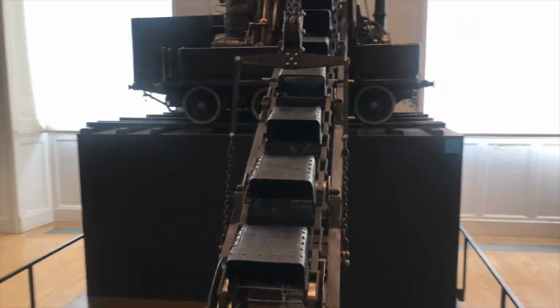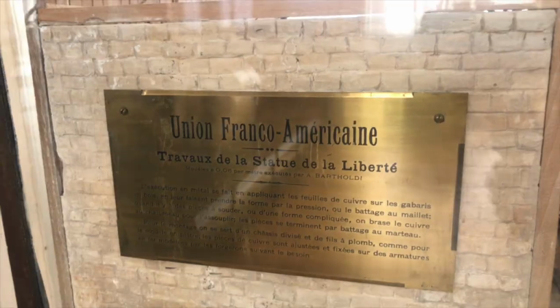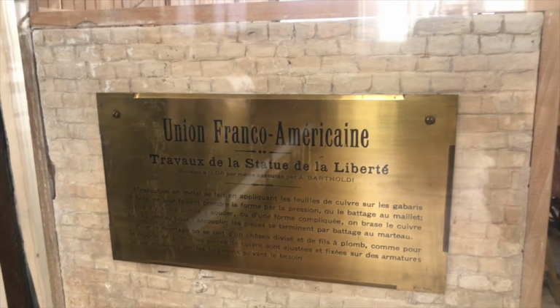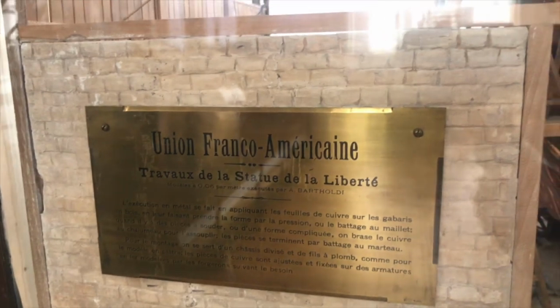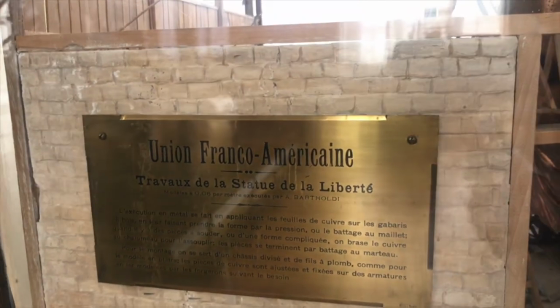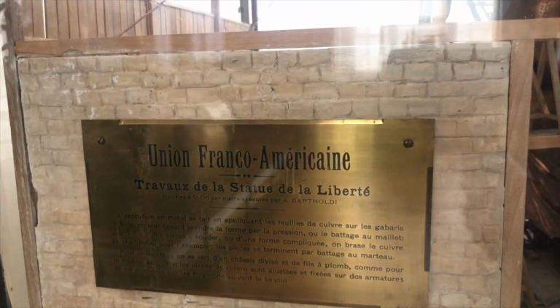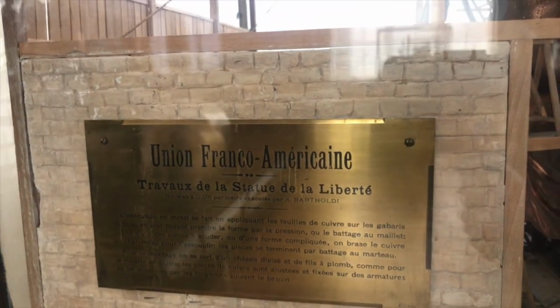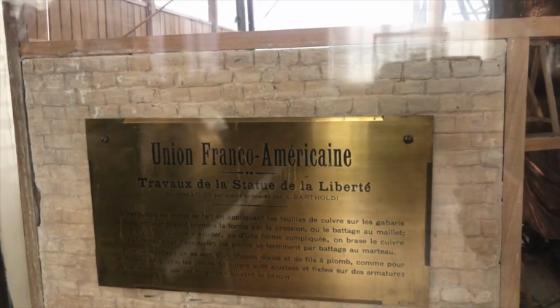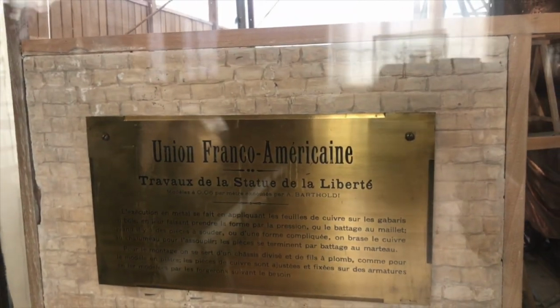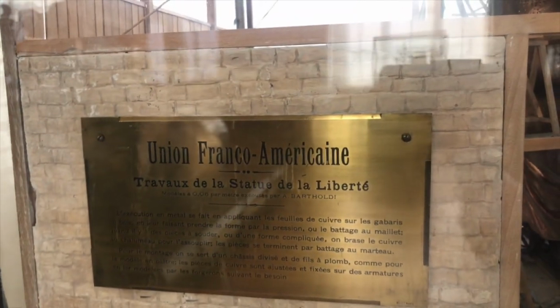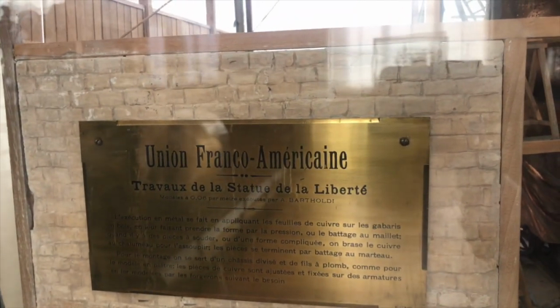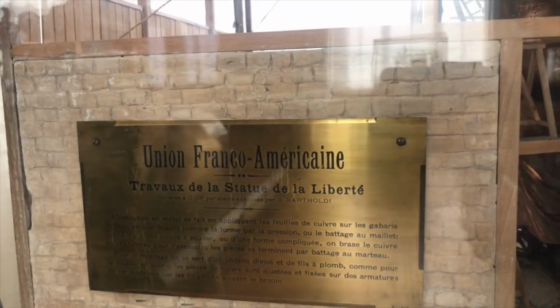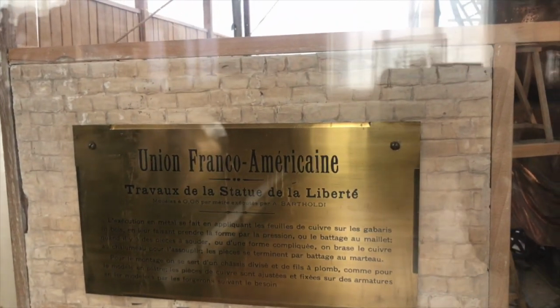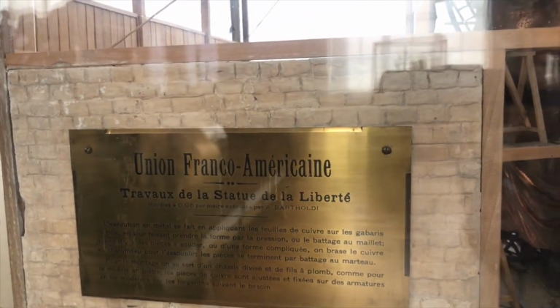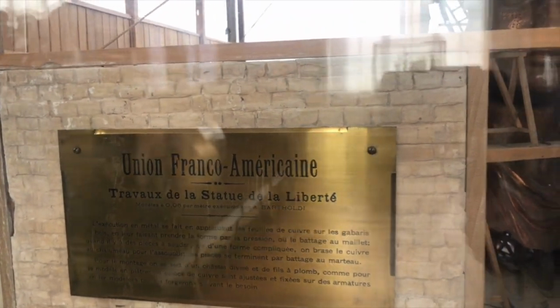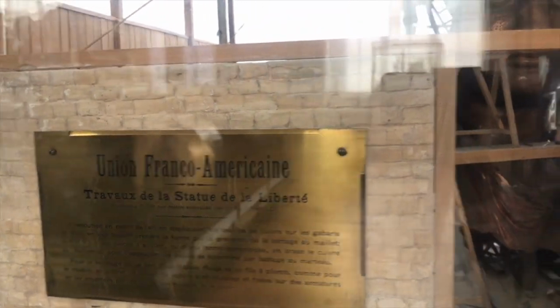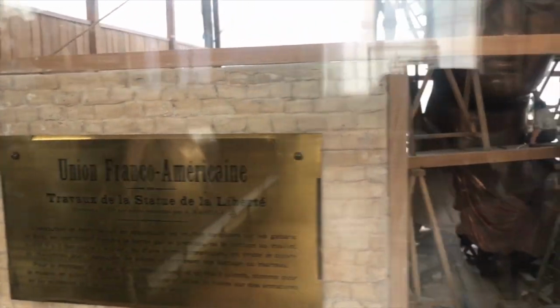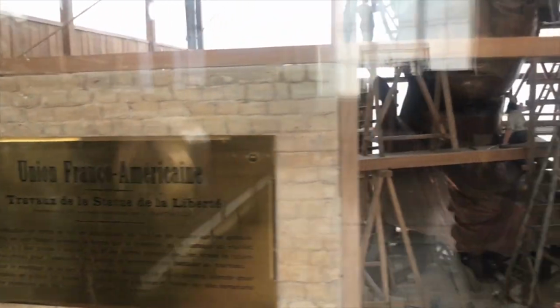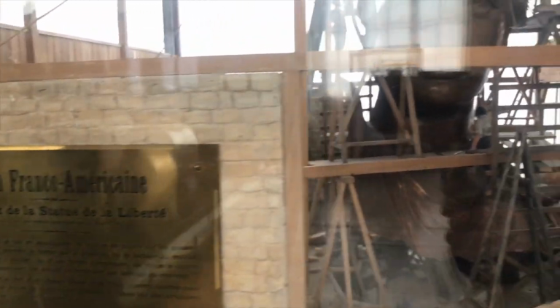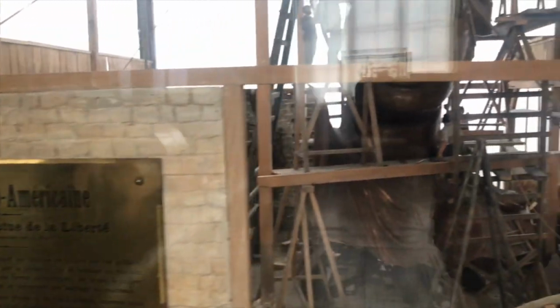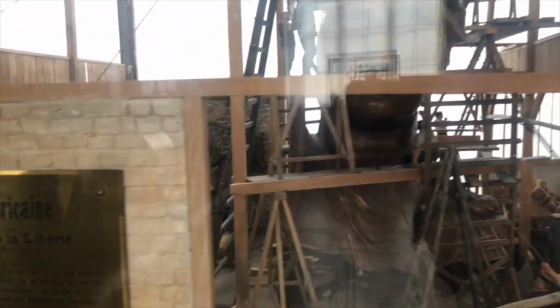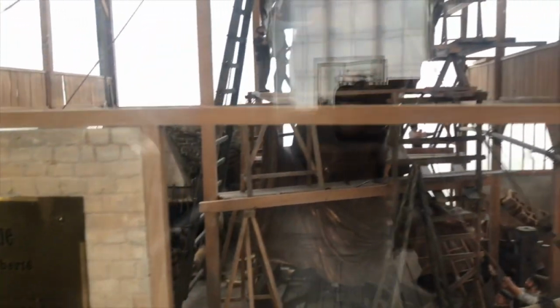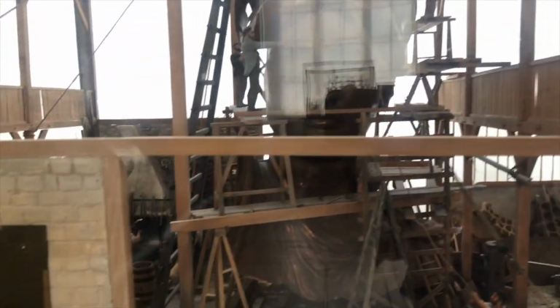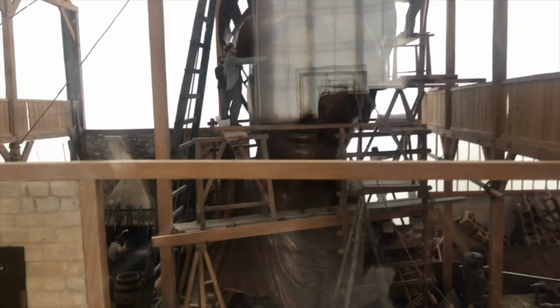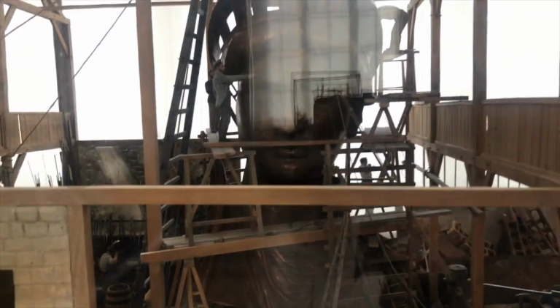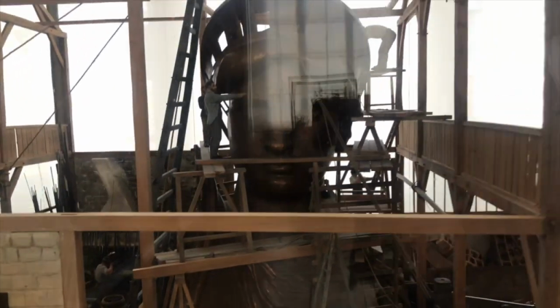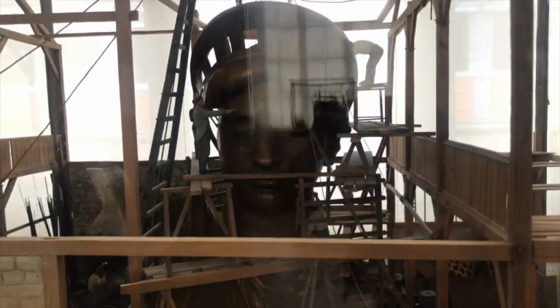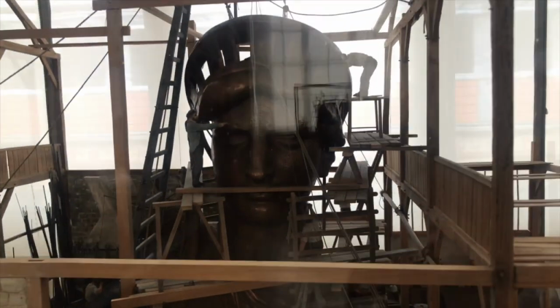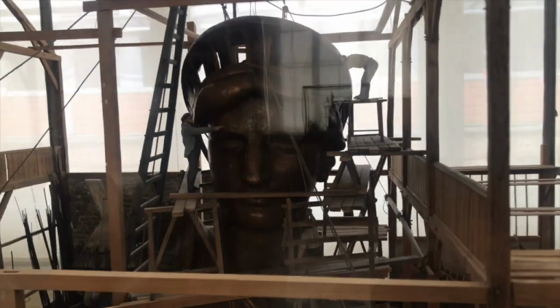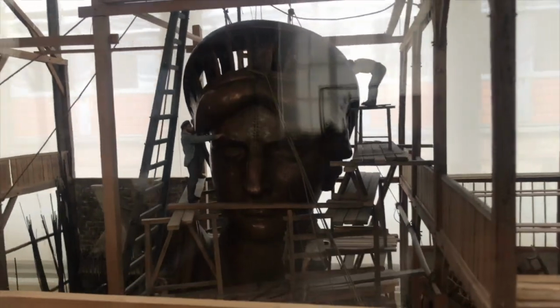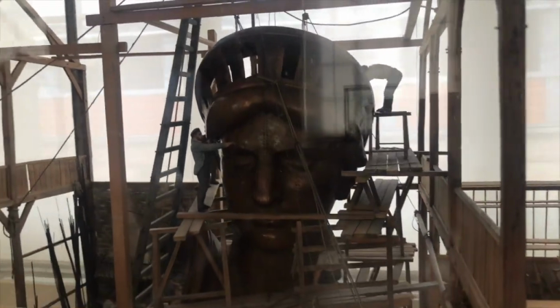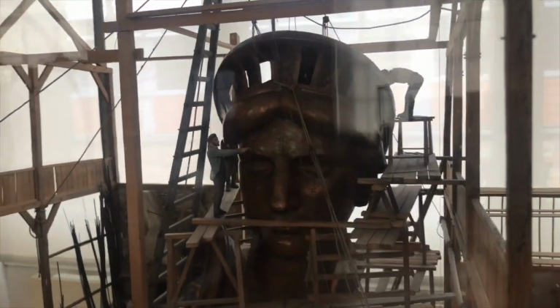A general model of Liberty Enlightening the World — you'd probably know it as the Statue of Liberty — is here at the Musée d'Arts des Métiers.